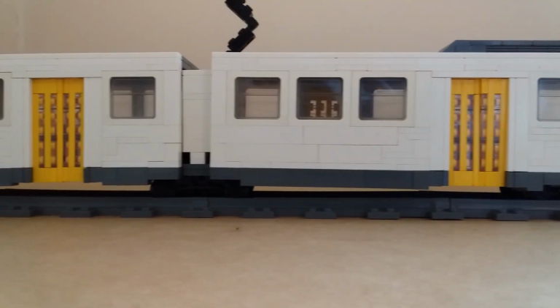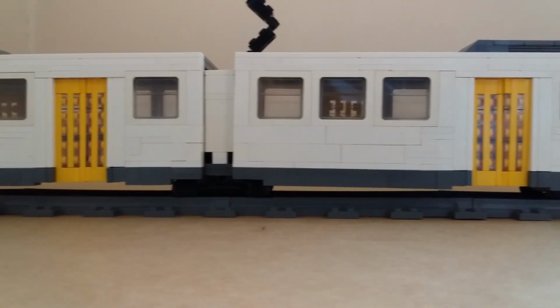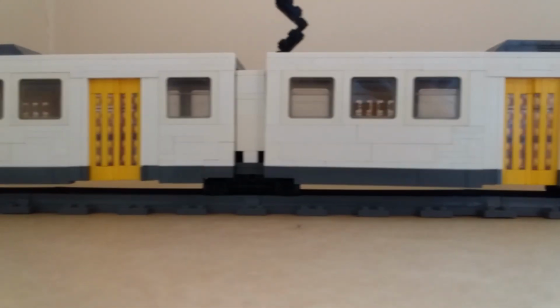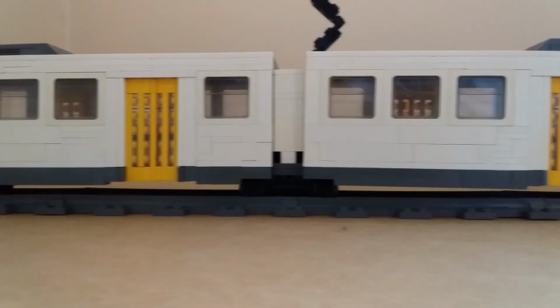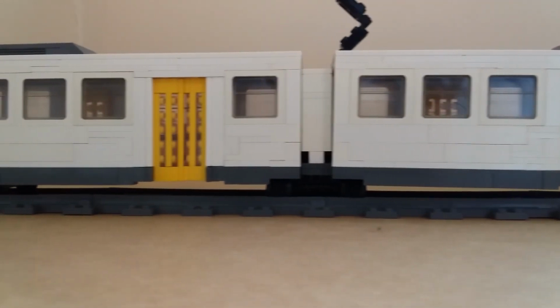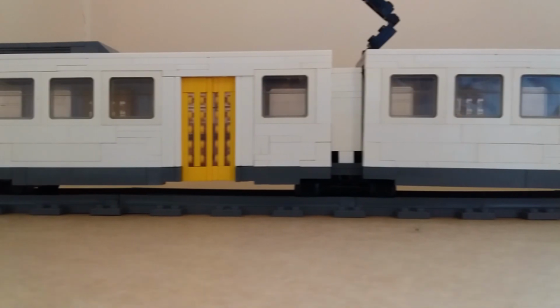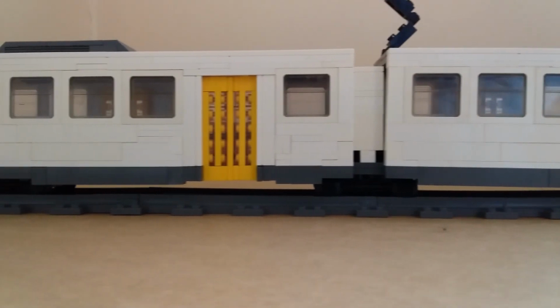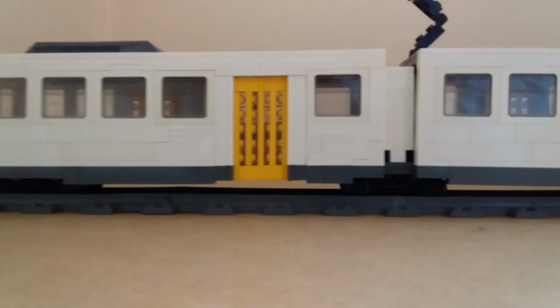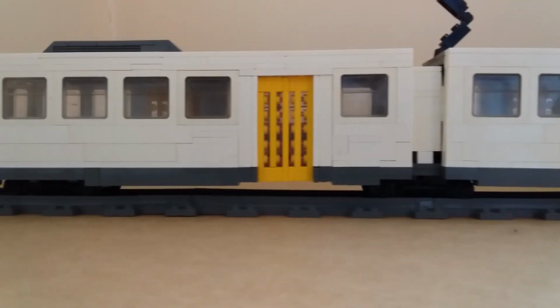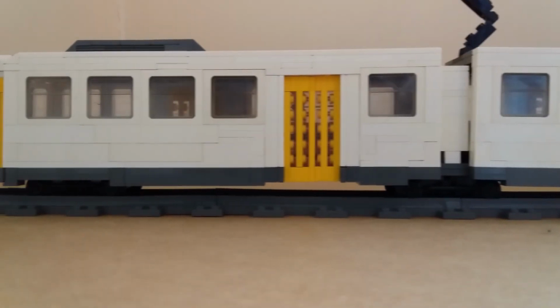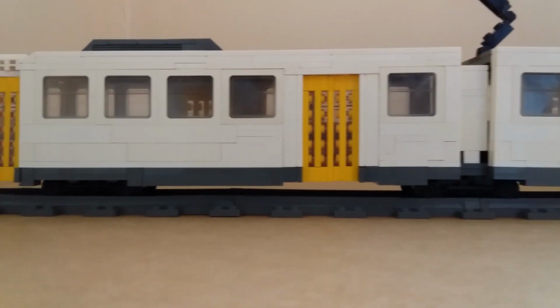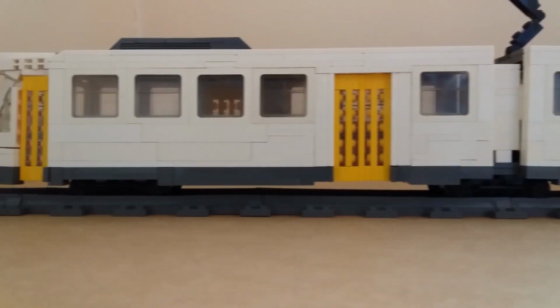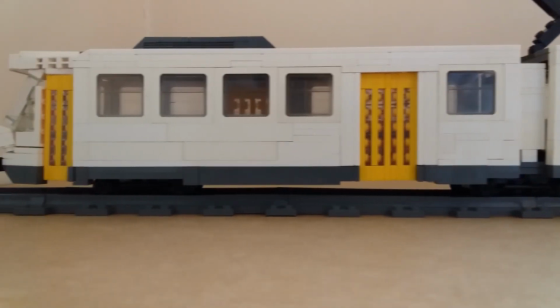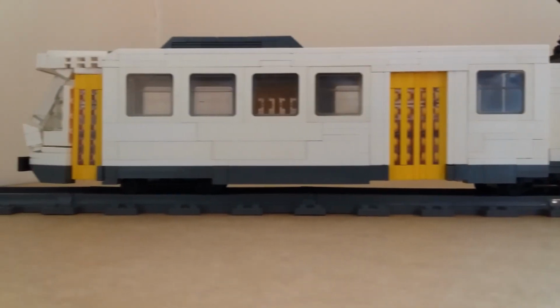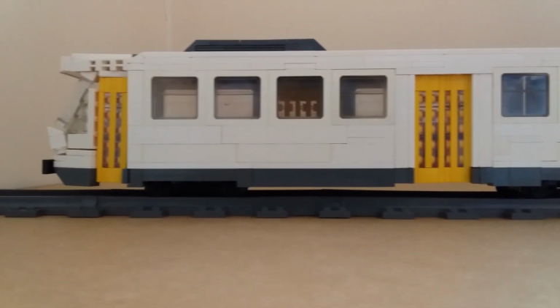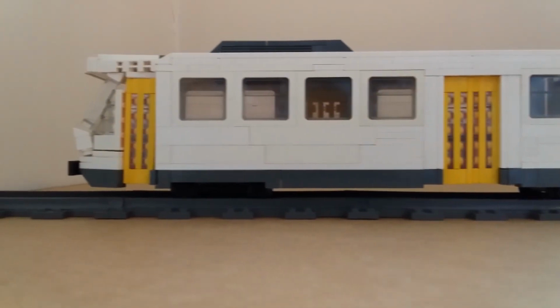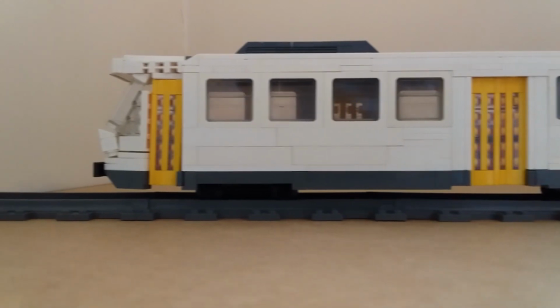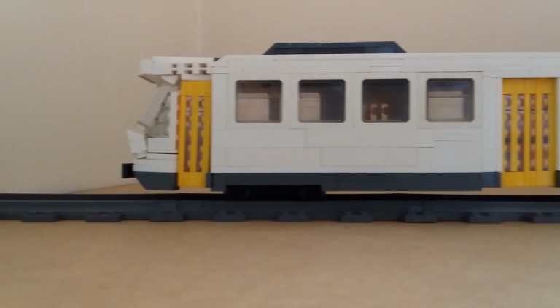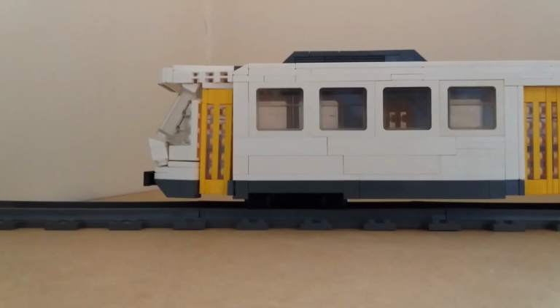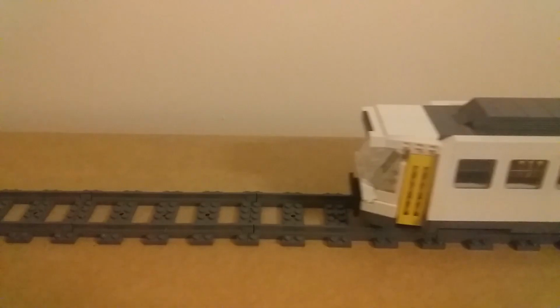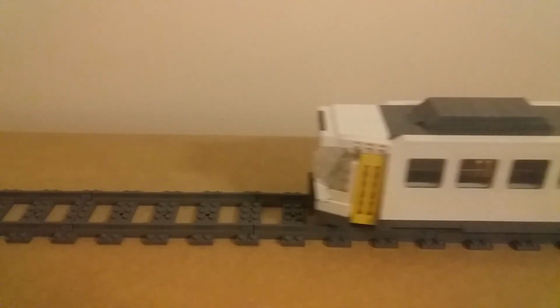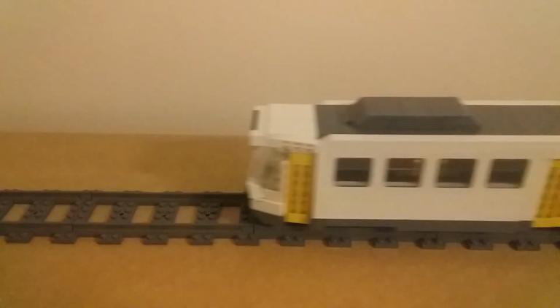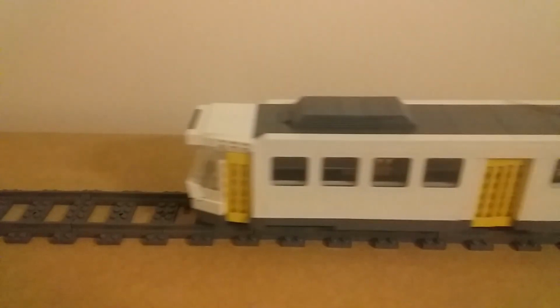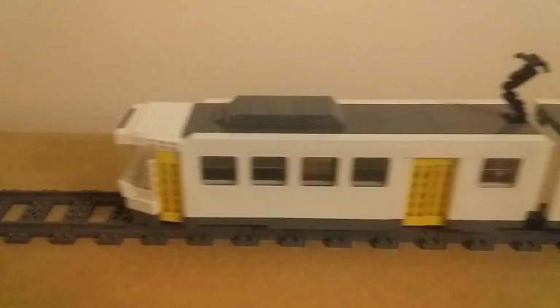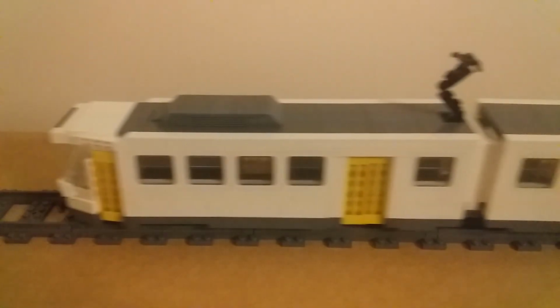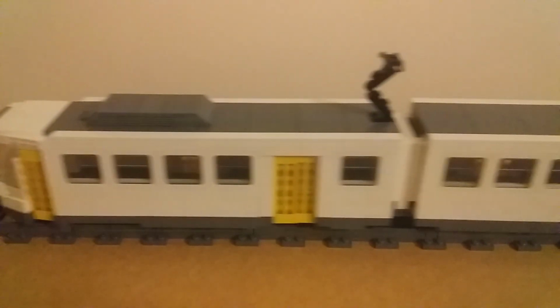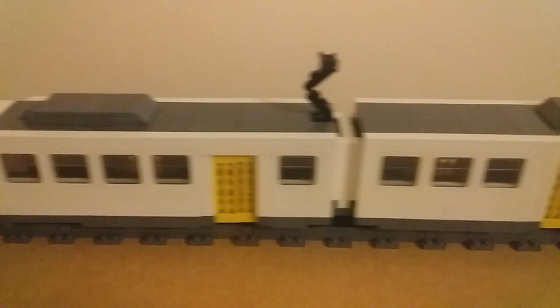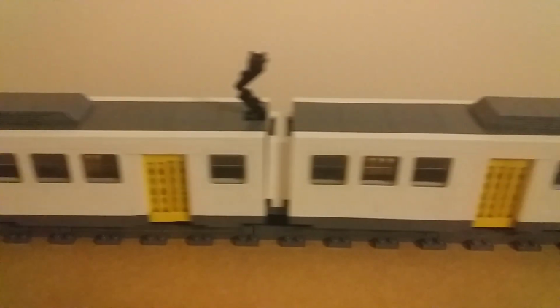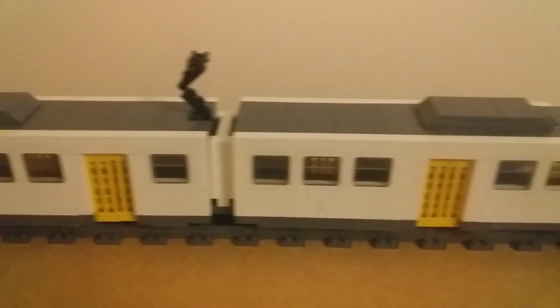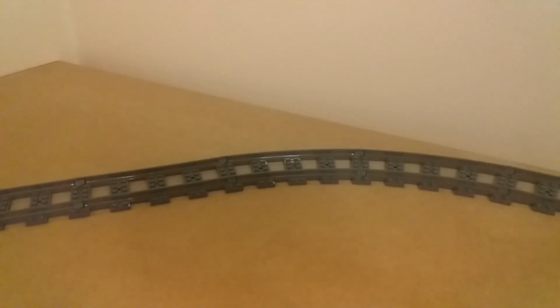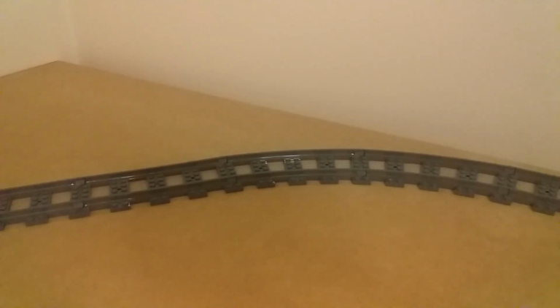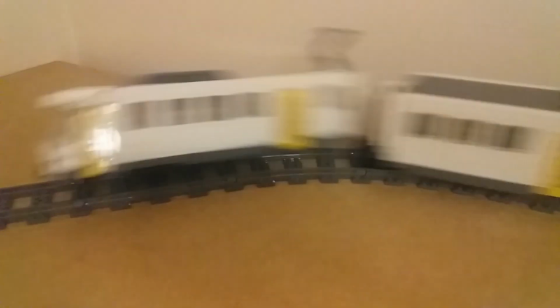The tram is built approximately to a 1 to 46 scale. The overall functionality of it is similar to its real-life counterparts, and I'm already working on a more accurate design. It is not motorised, however it can run on normal LEGO tracks just as well as any other LEGO creation, and takes corners with ease.